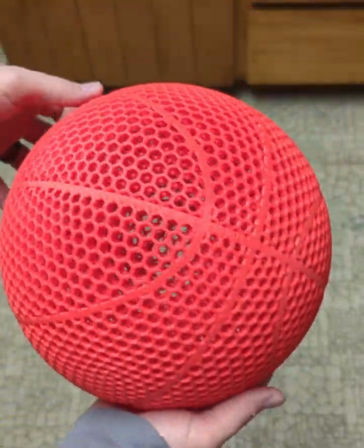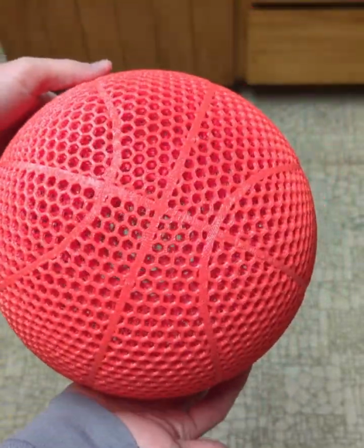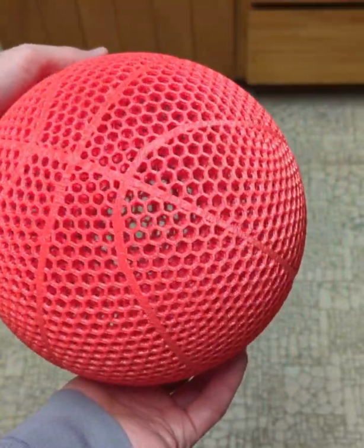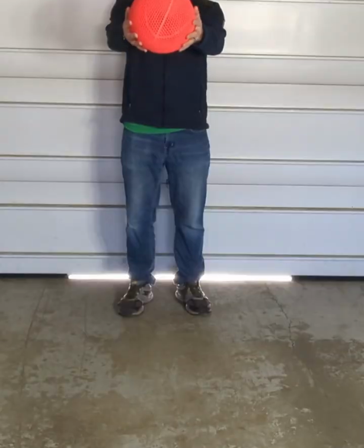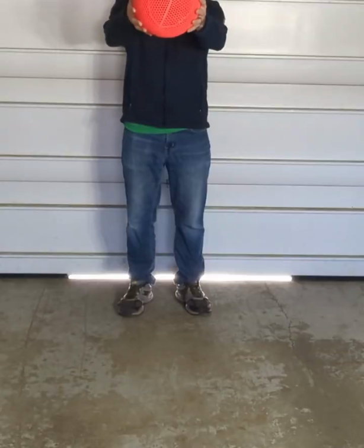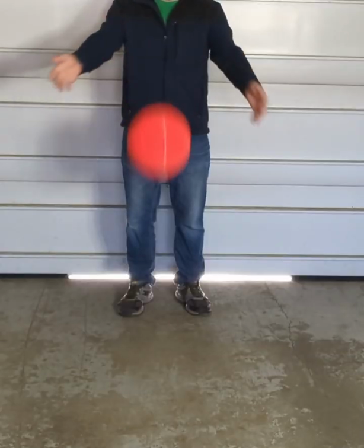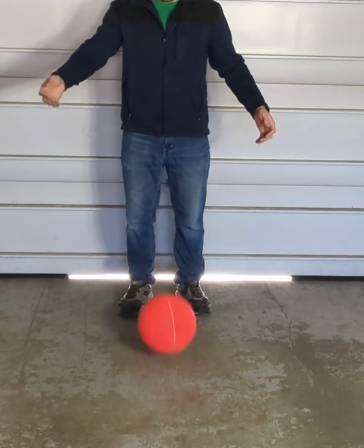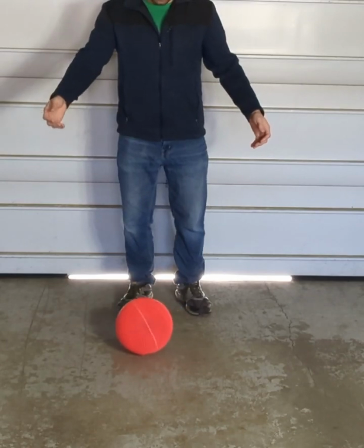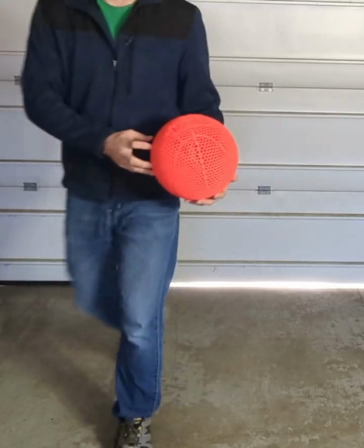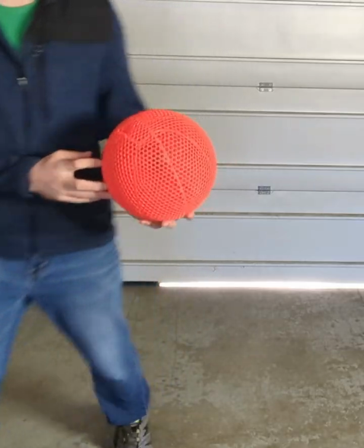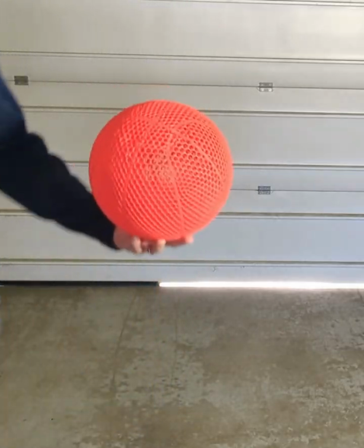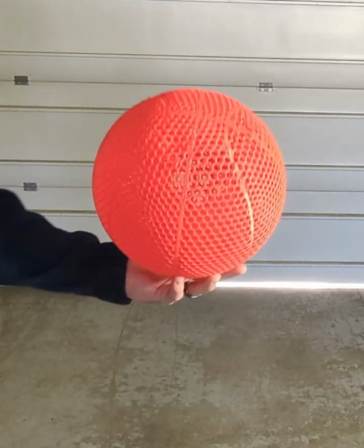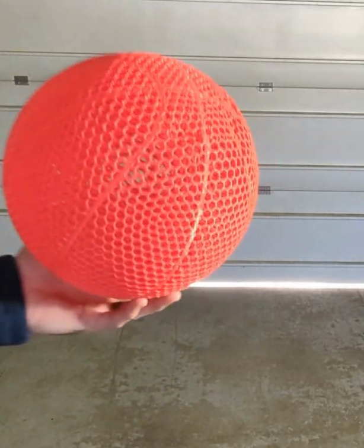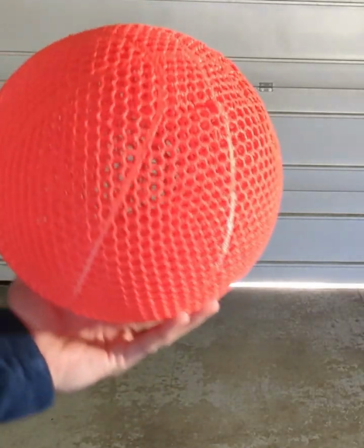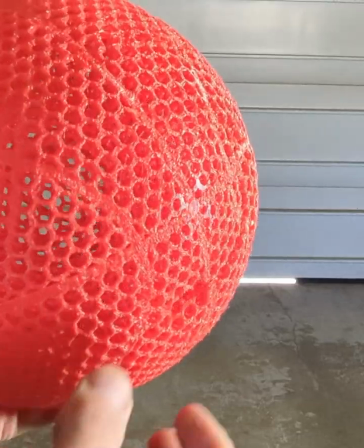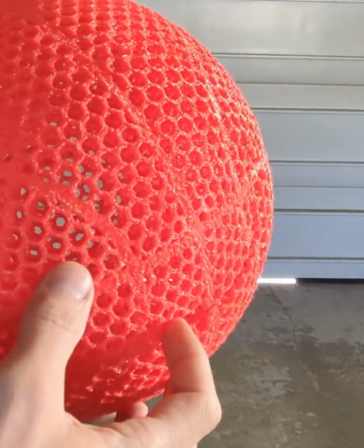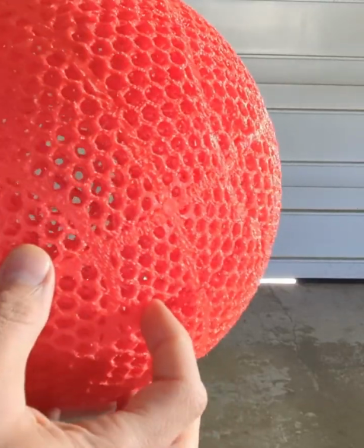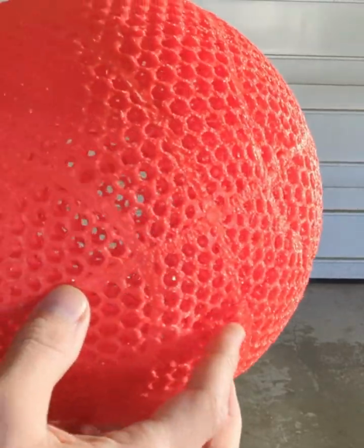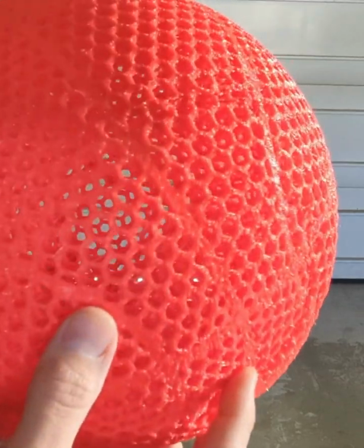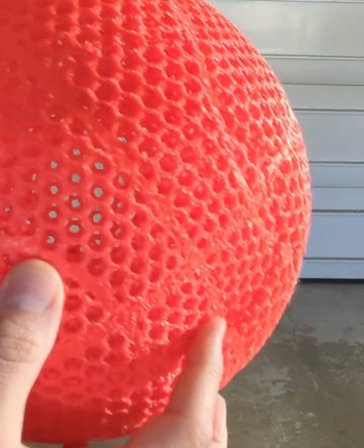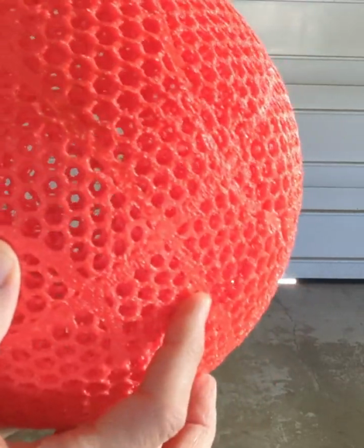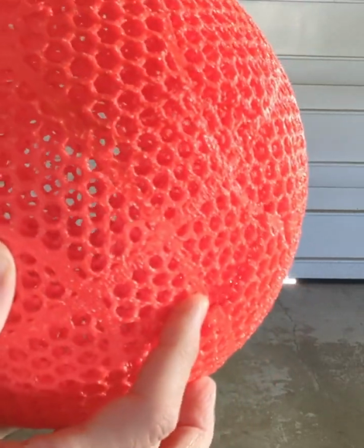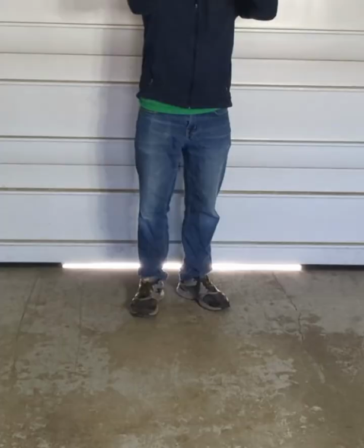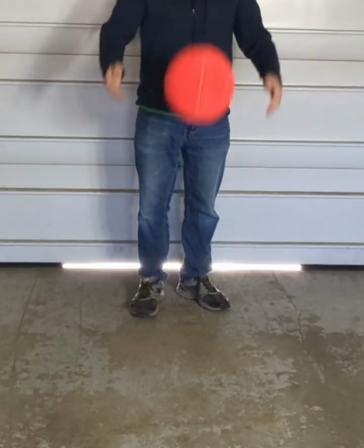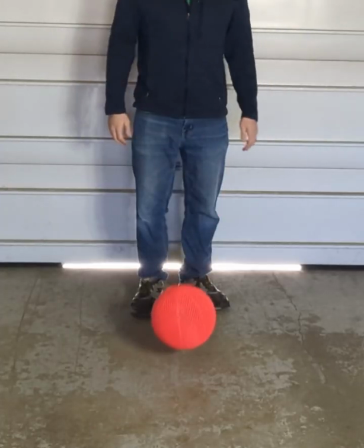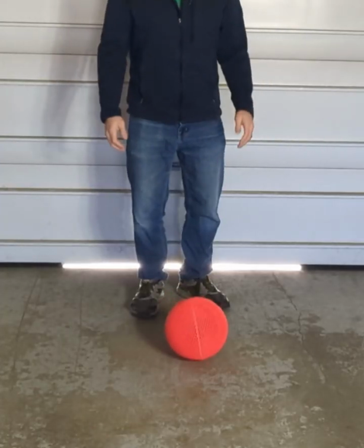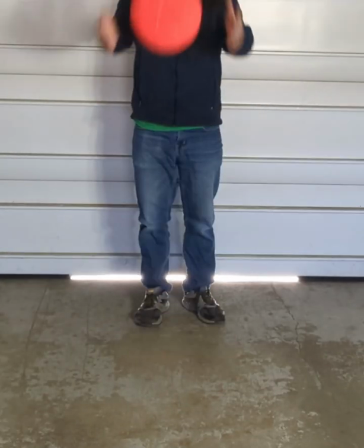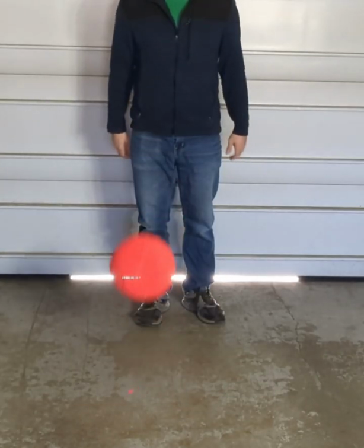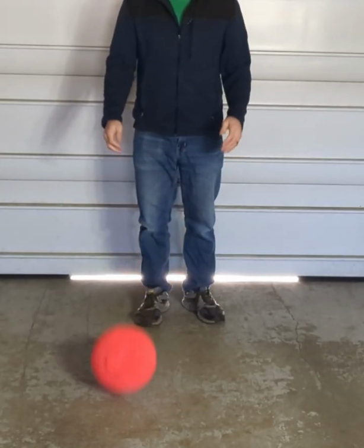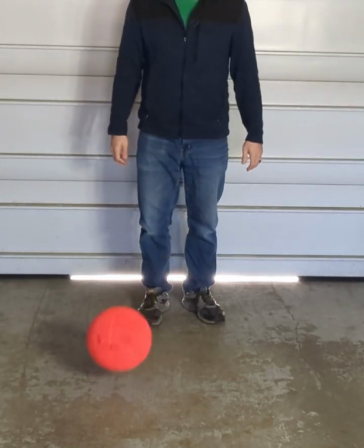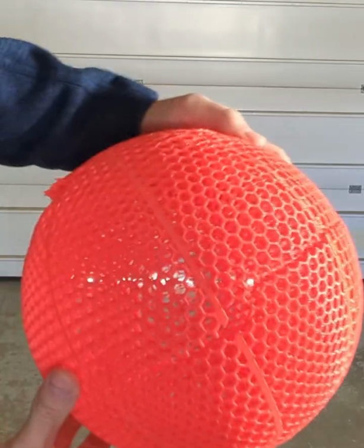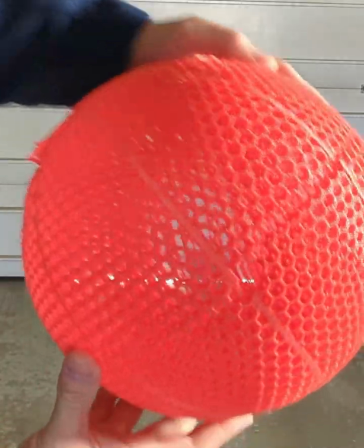Now that the supports are off, we have our basketball ready to go. I took it out to the garage for actual bounce testing — and the ball cracked on the very first bounce. It's a big bummer when you spend multiple days printing one of these basketballs and it cracks on the very first couple of bounces.